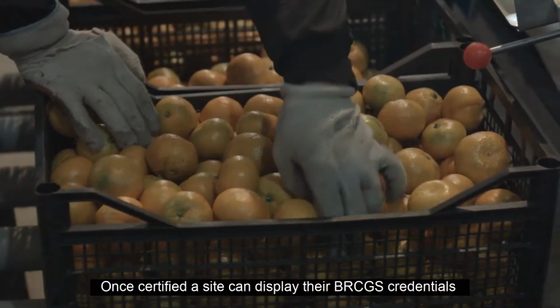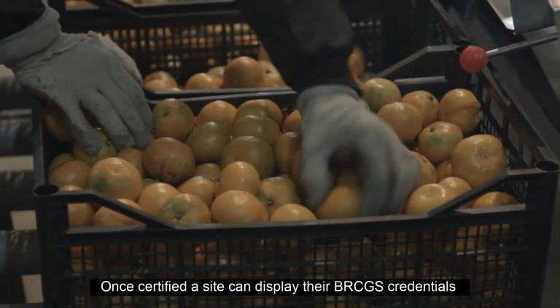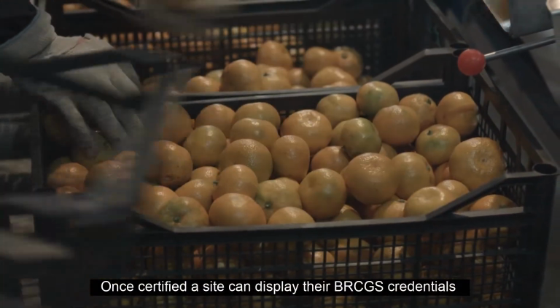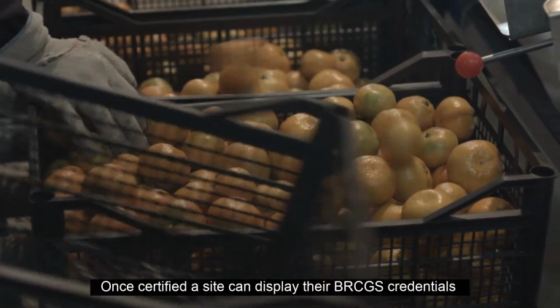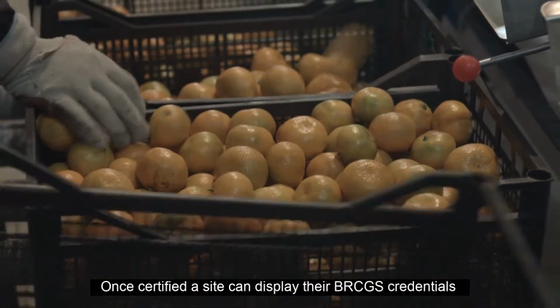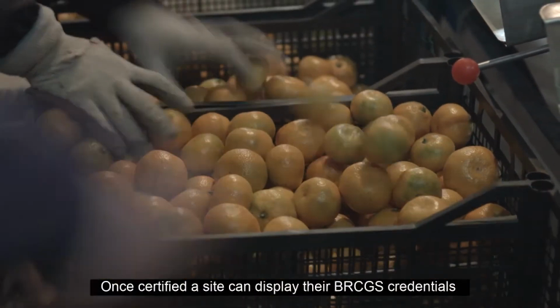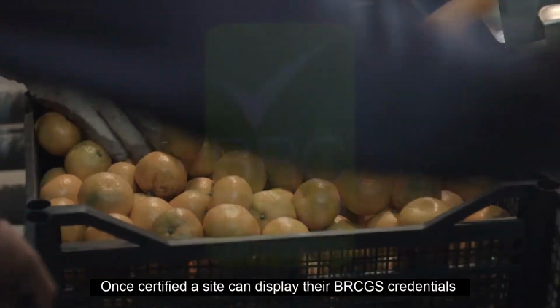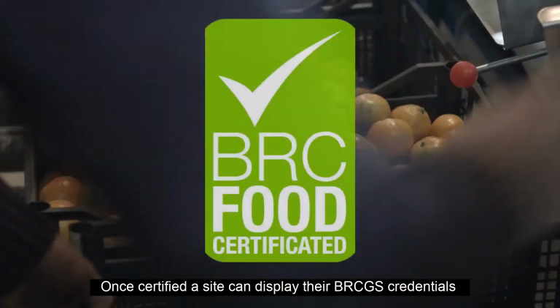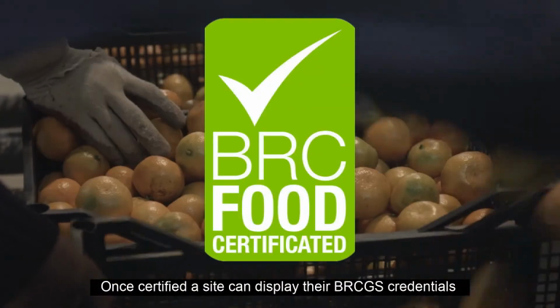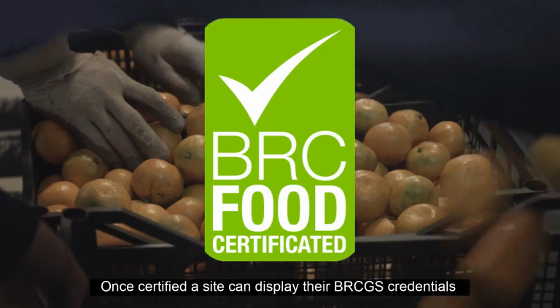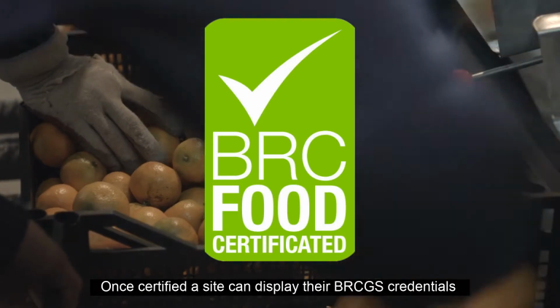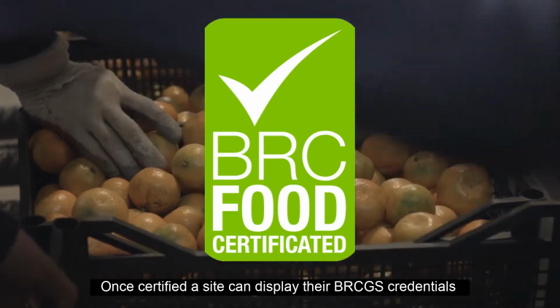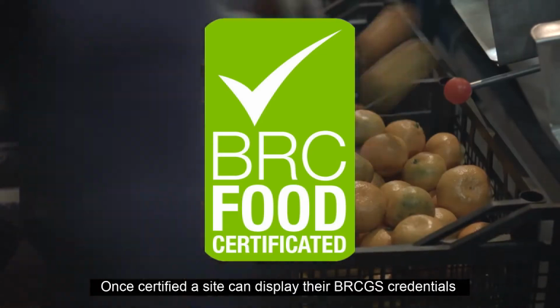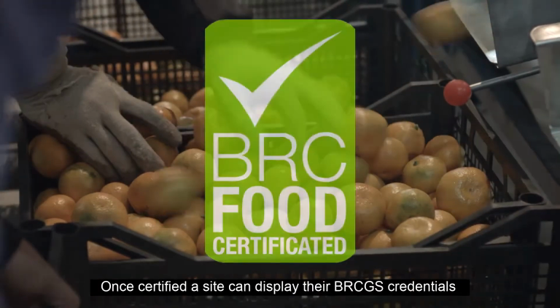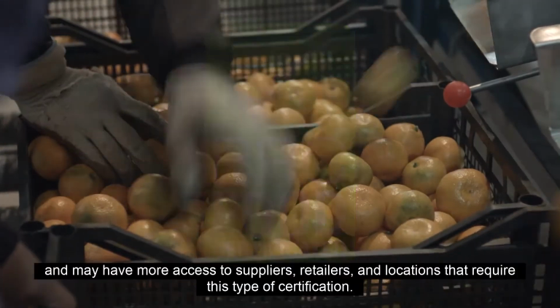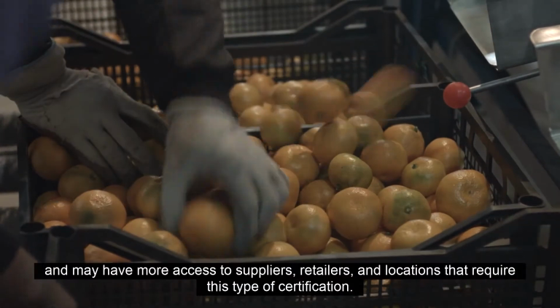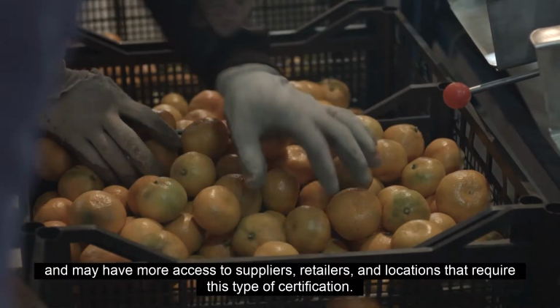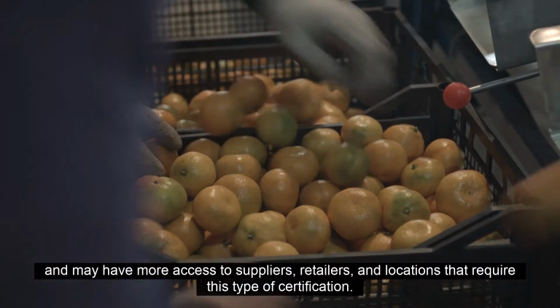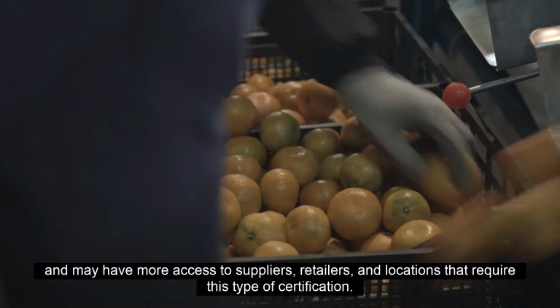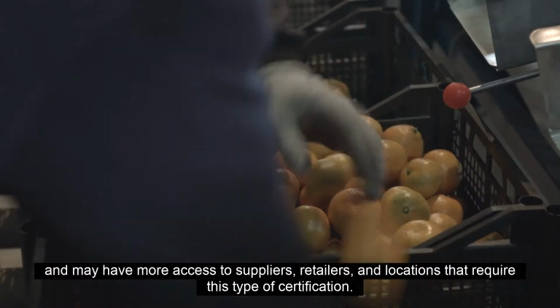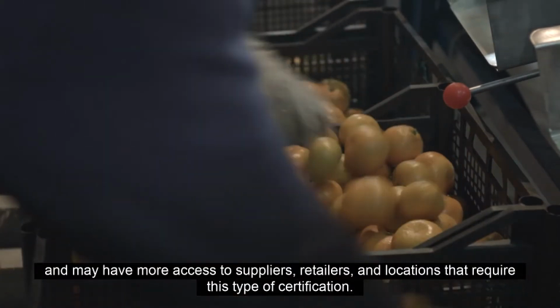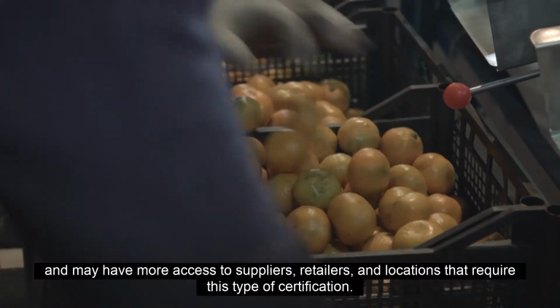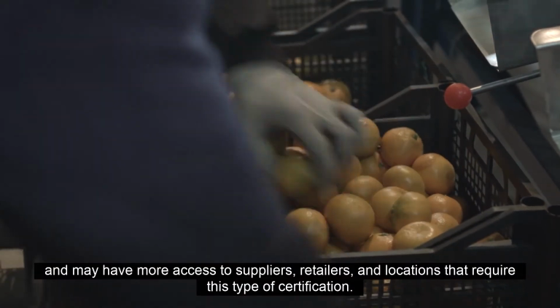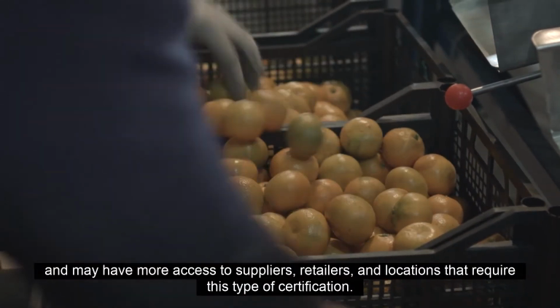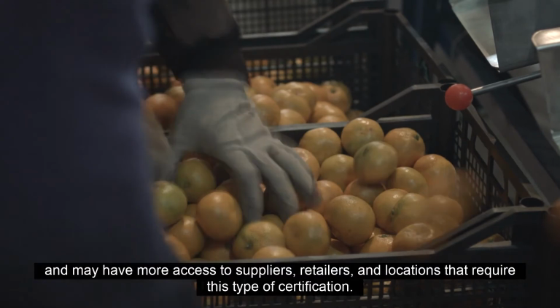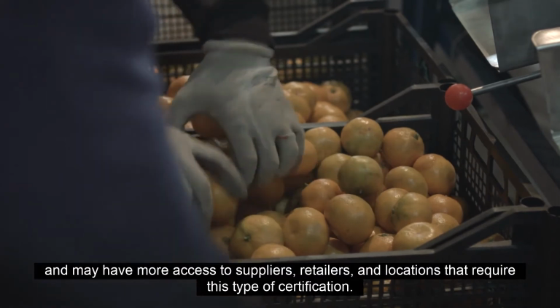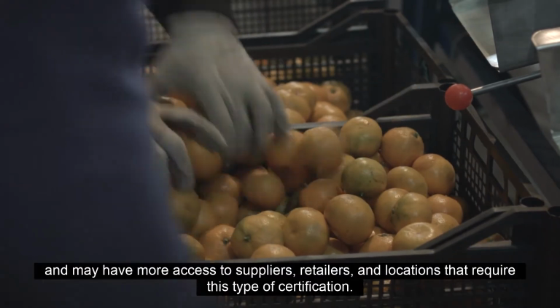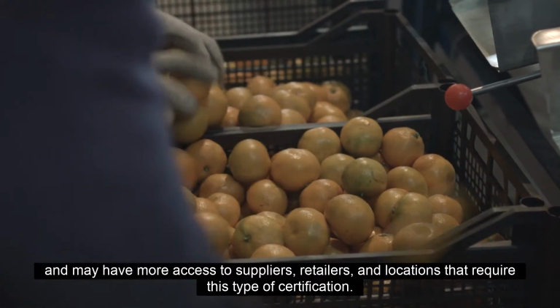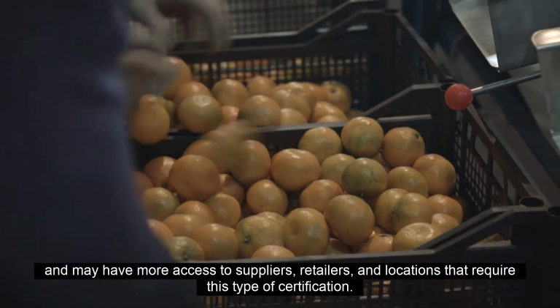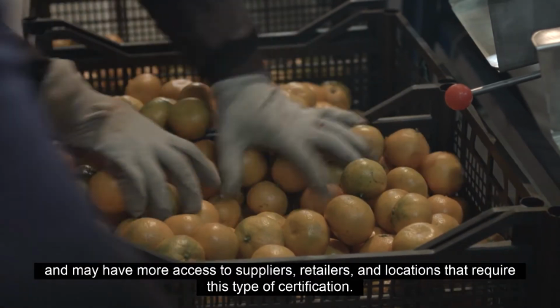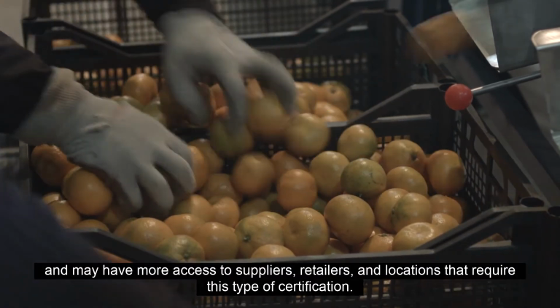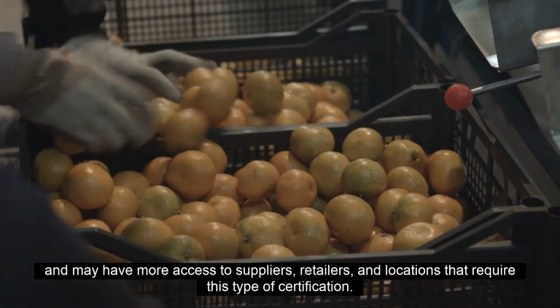Once certified, a site can display their BRCGS credentials and may have more access to suppliers, retailers, and locations that require this type of certification.